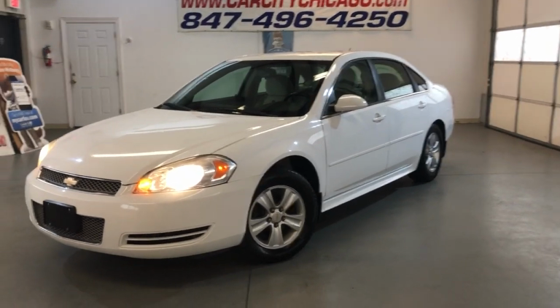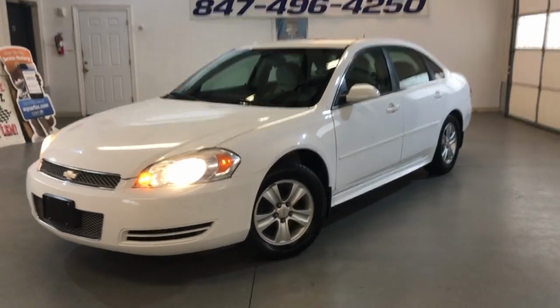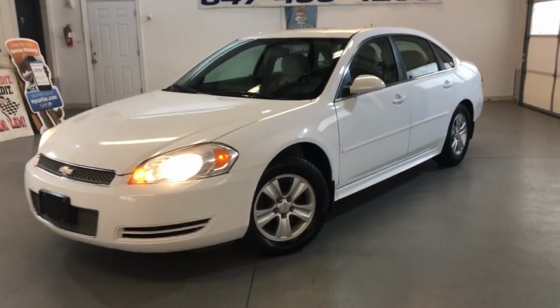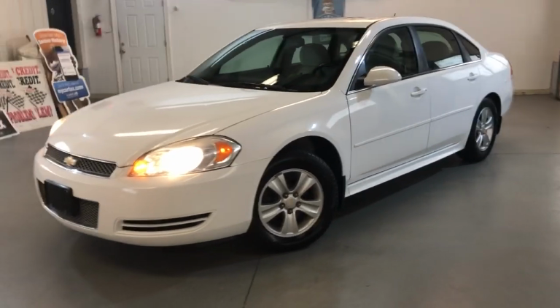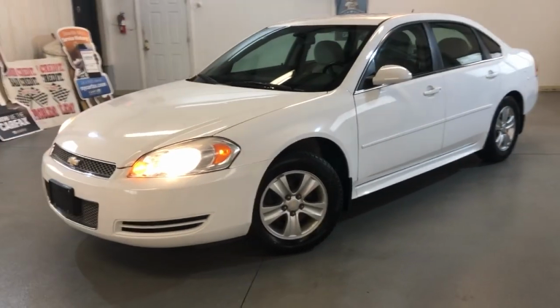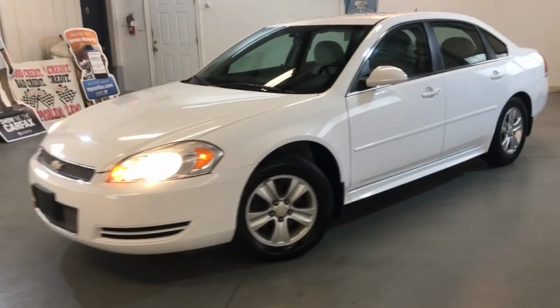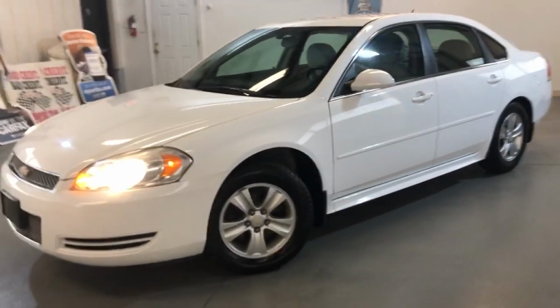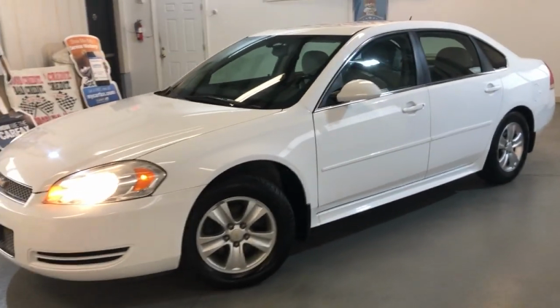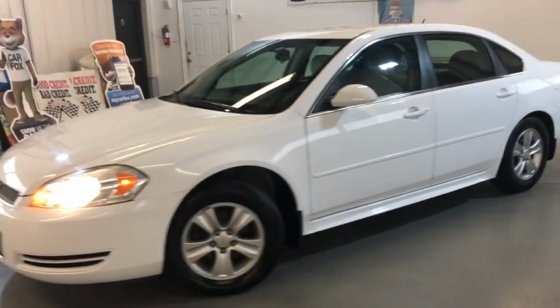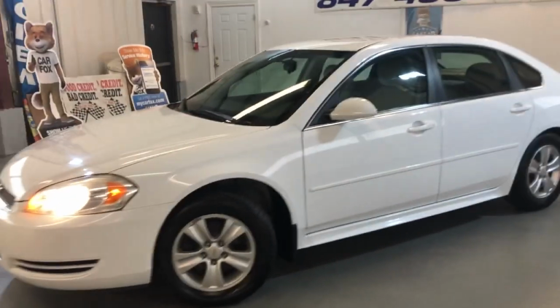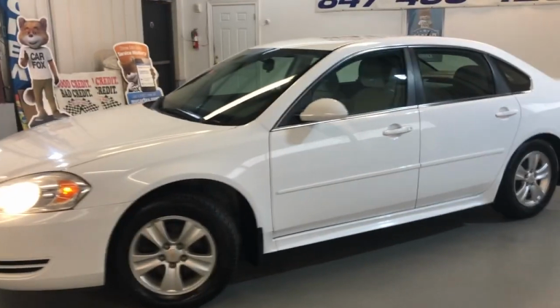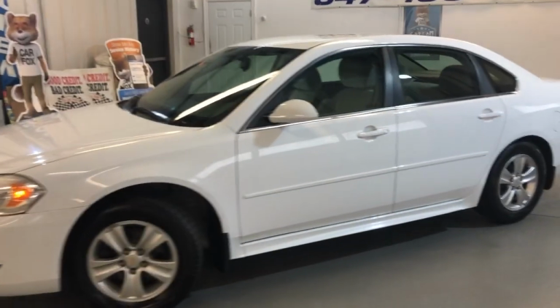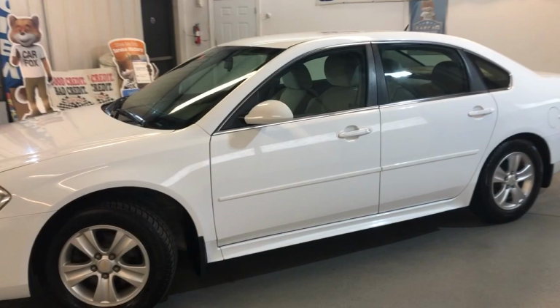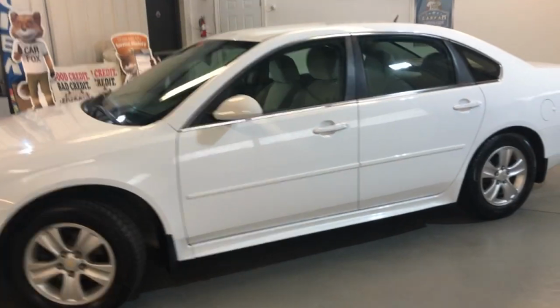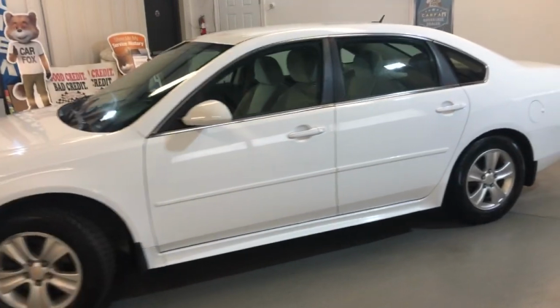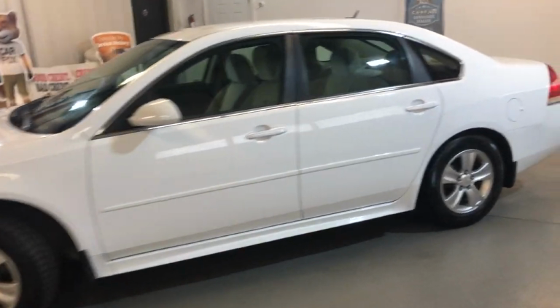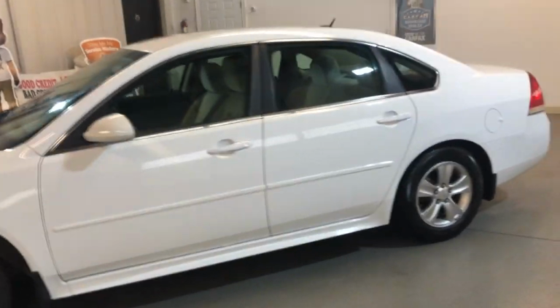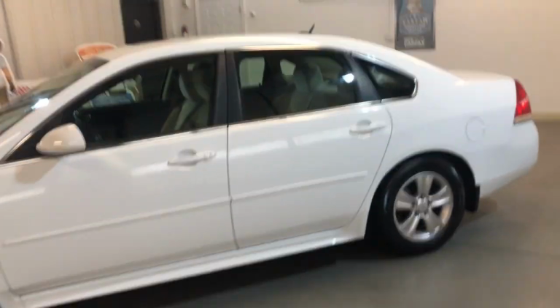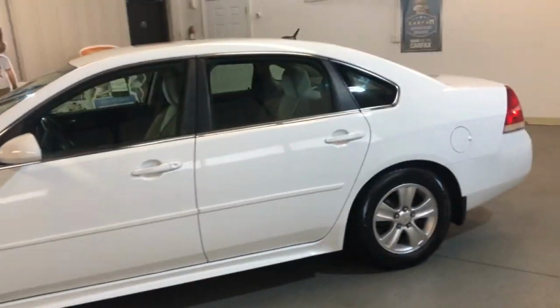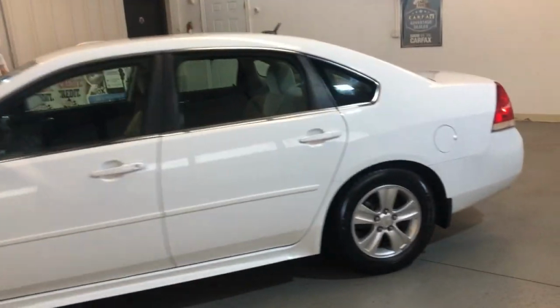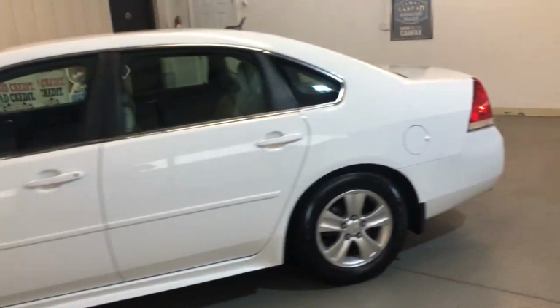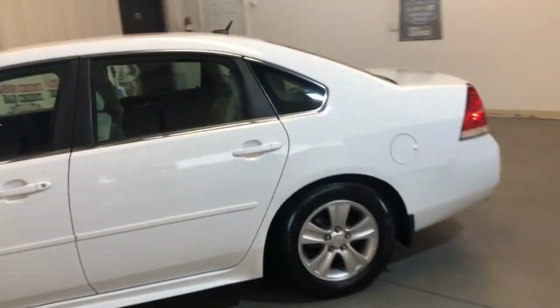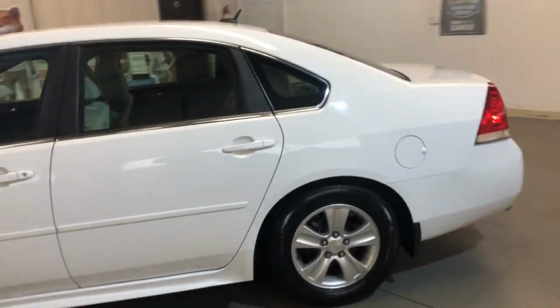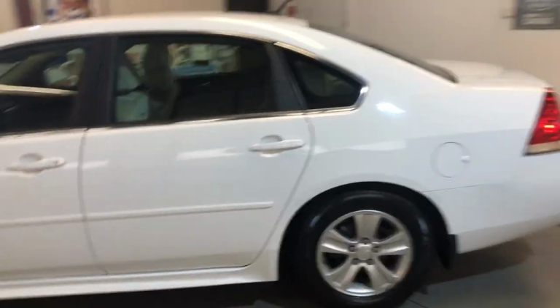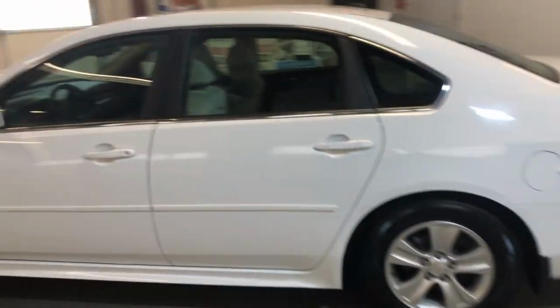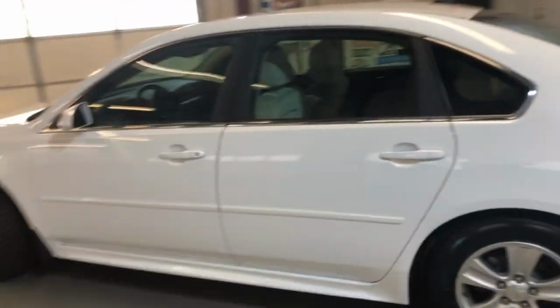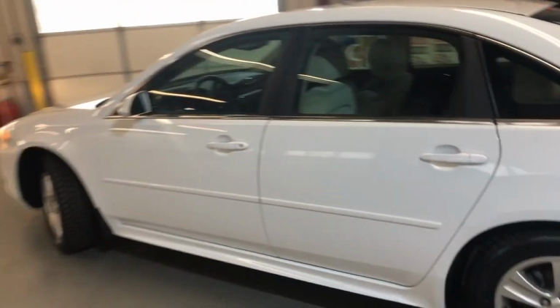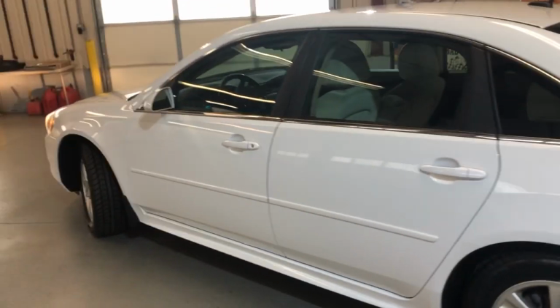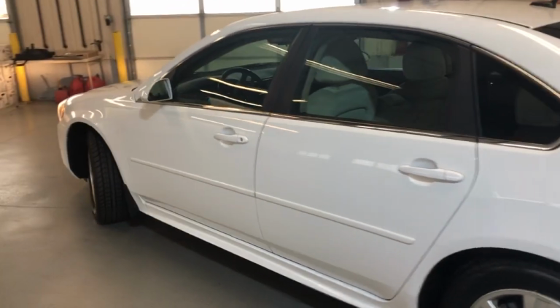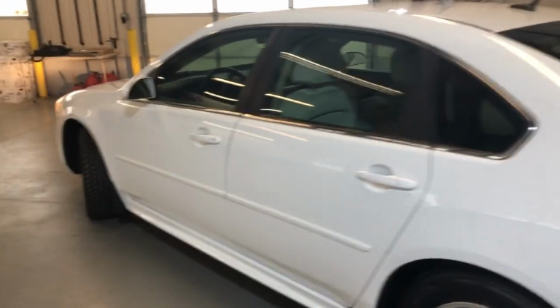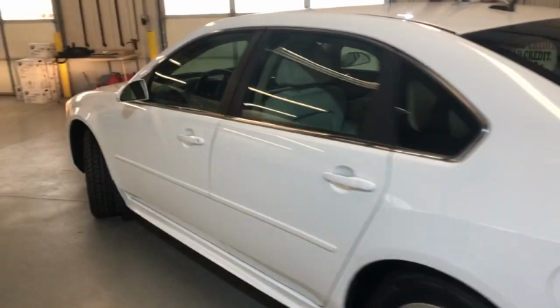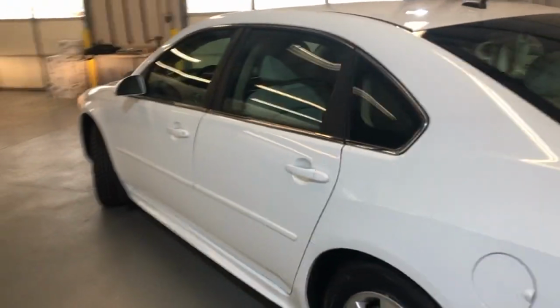2012 Chevy Impala 4-door sedan, clean Carfax report, no accidents, two previous owners.